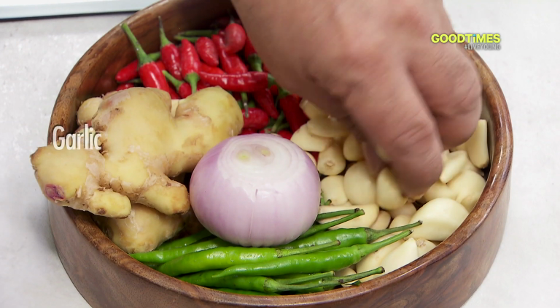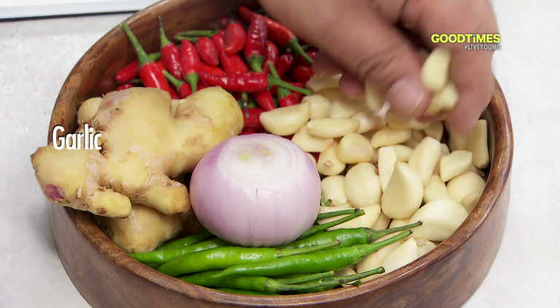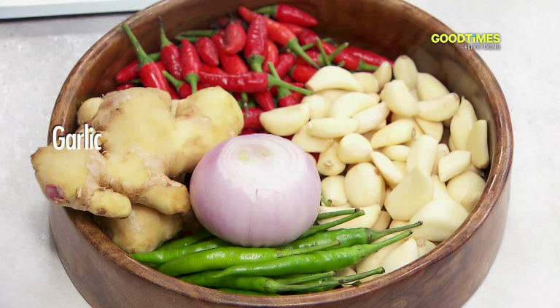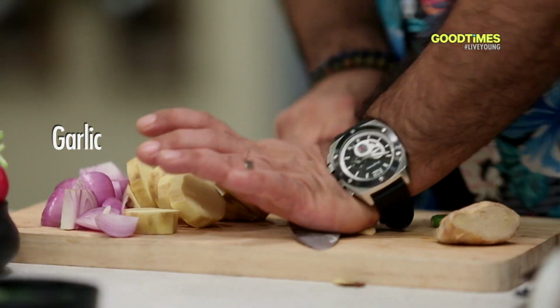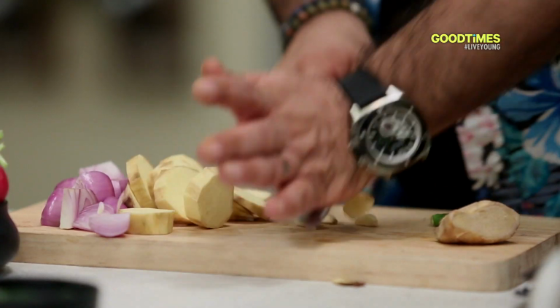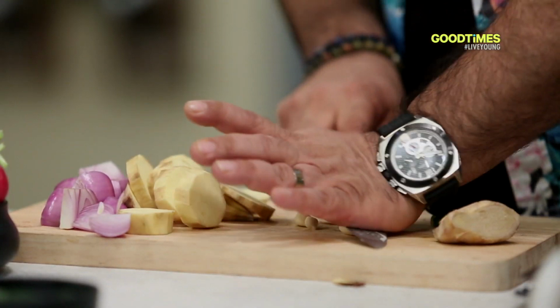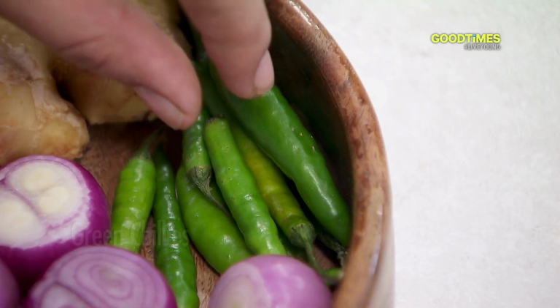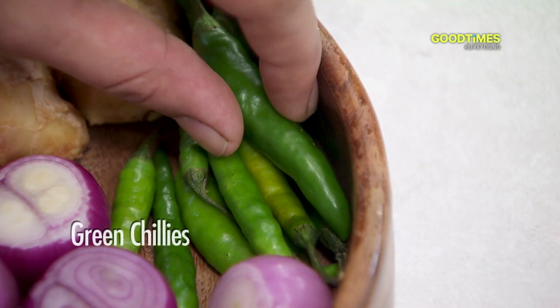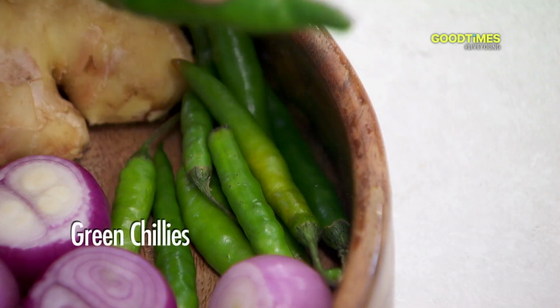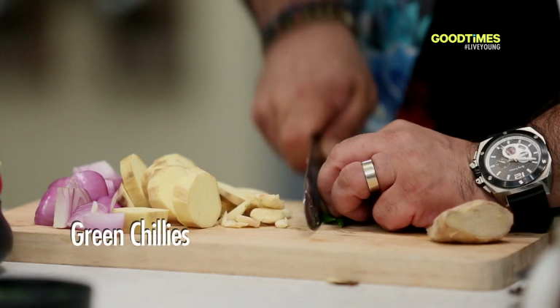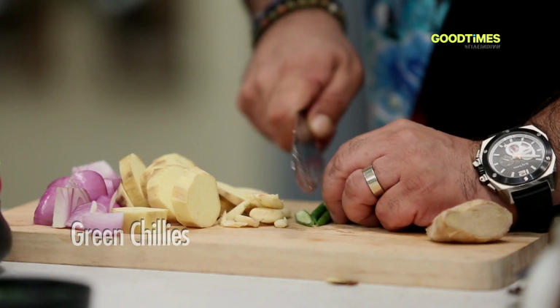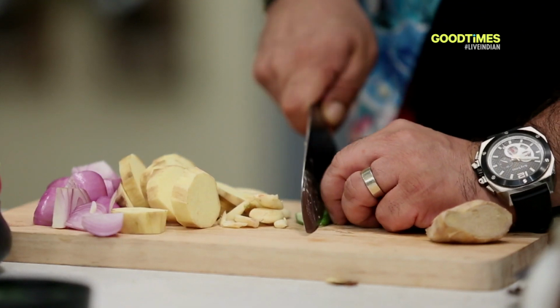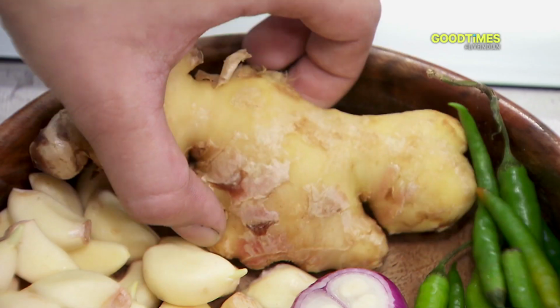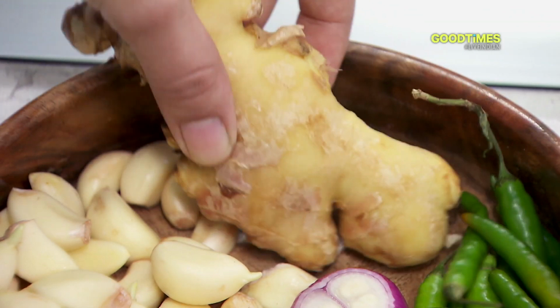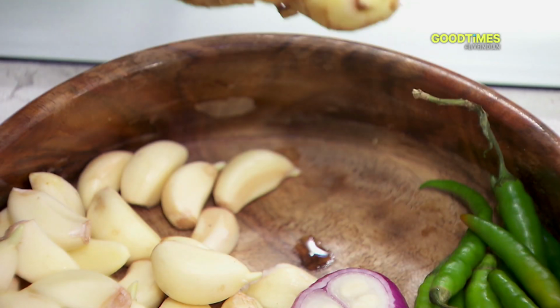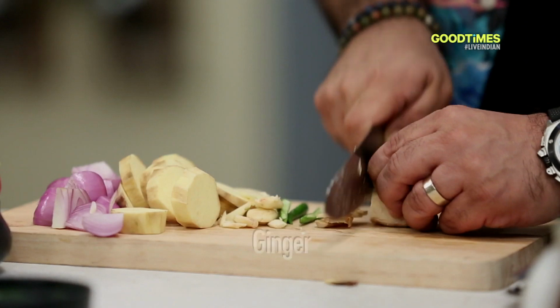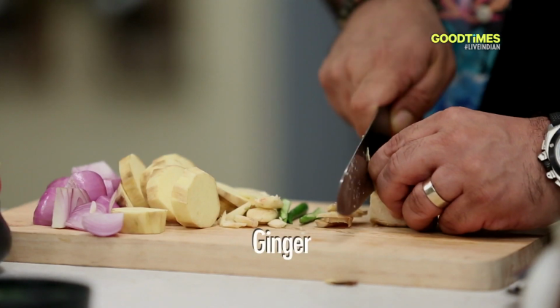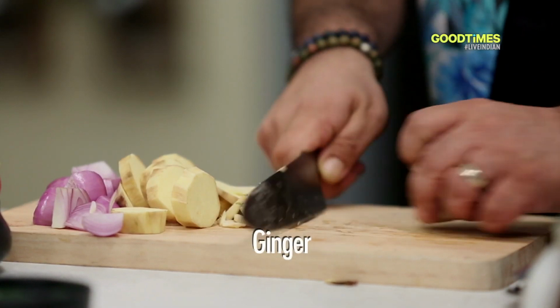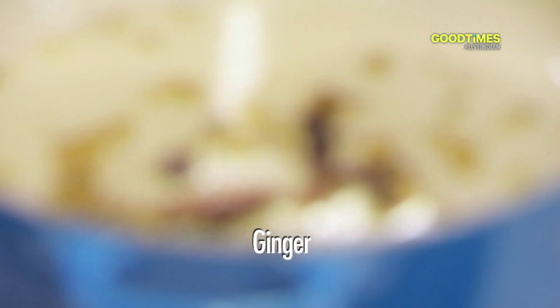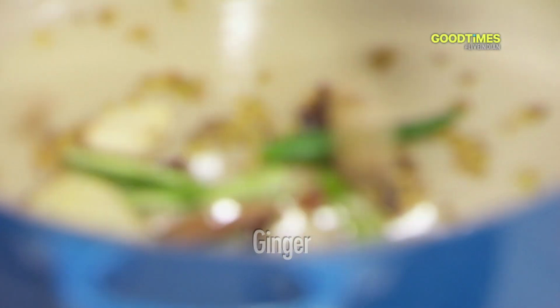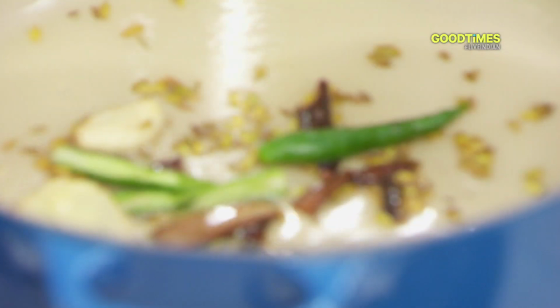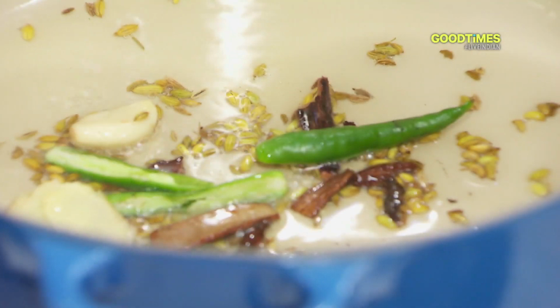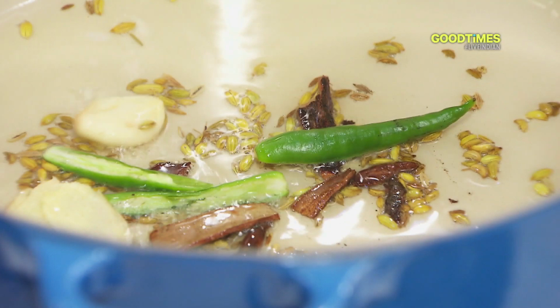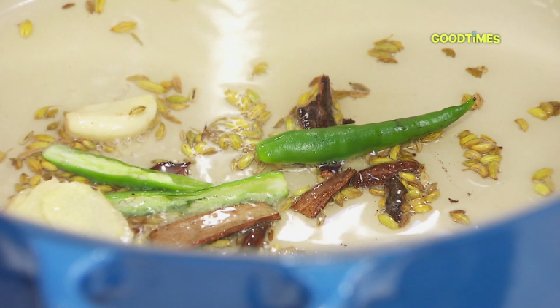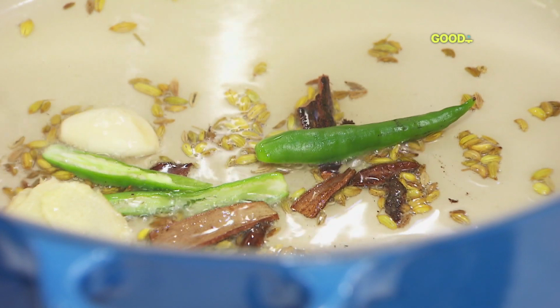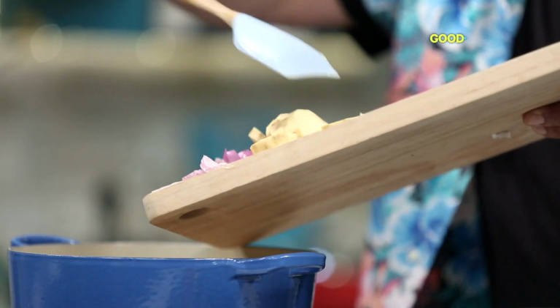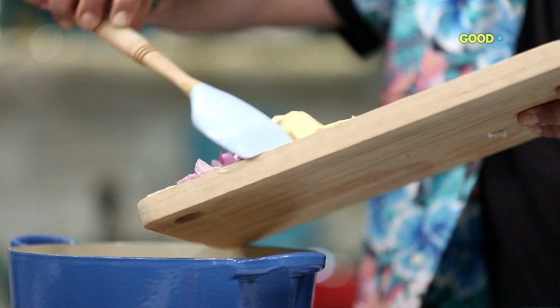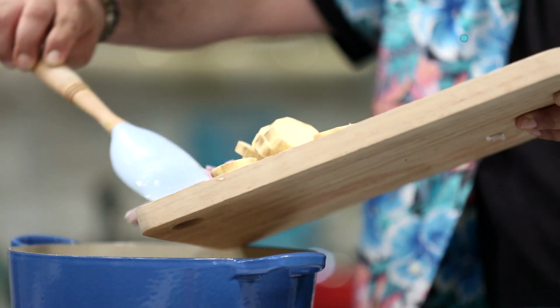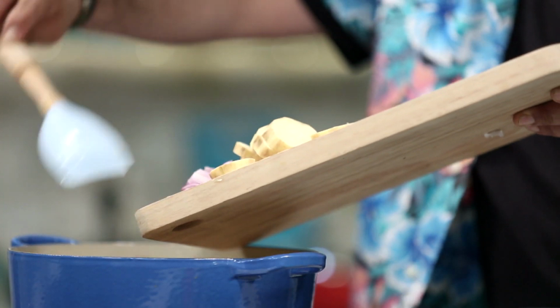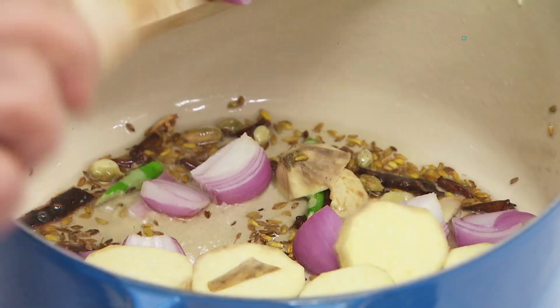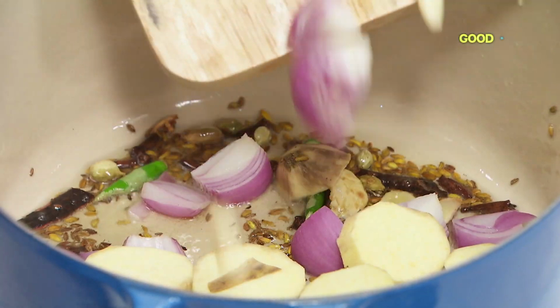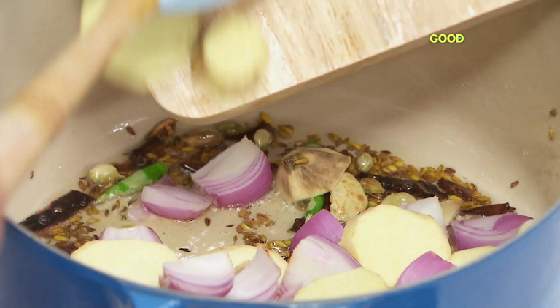Some garlic, some green chilies inside, some ginger. After this we'll add the onion and sweet potato.